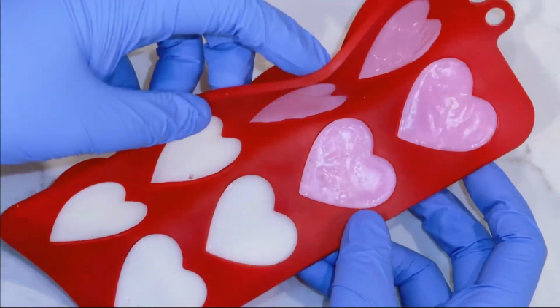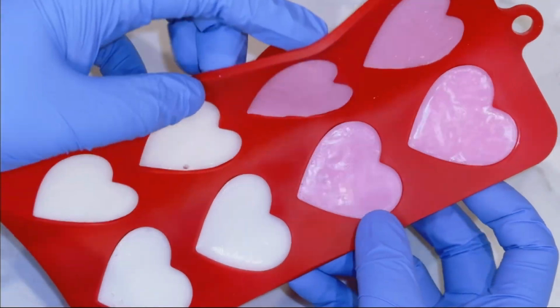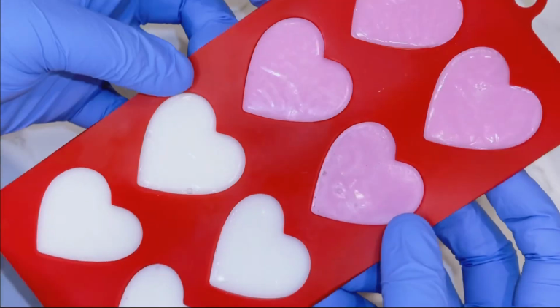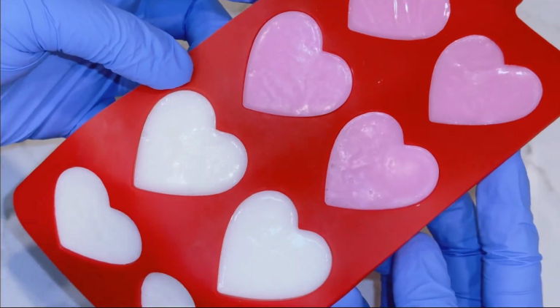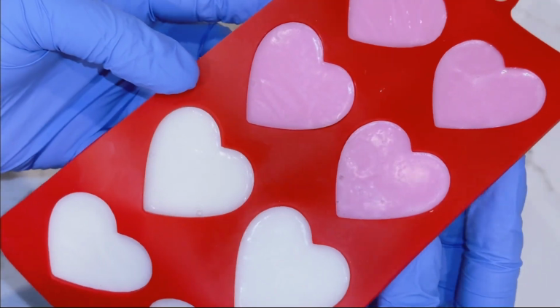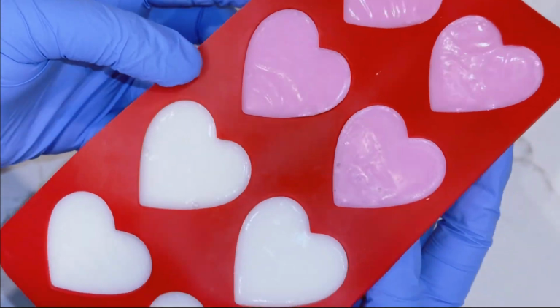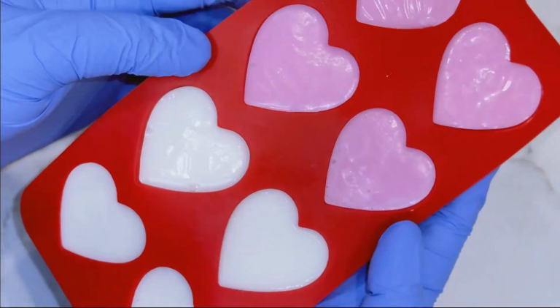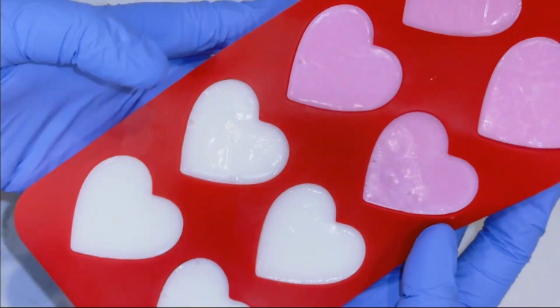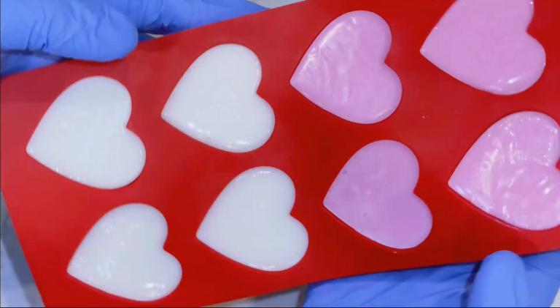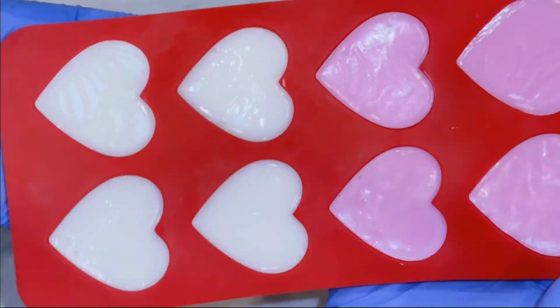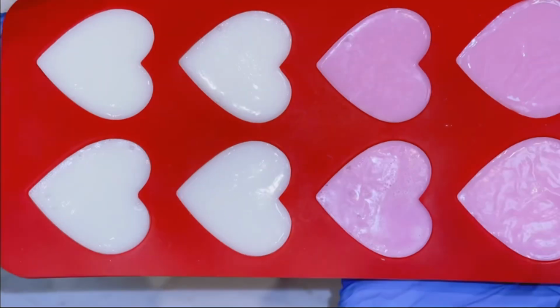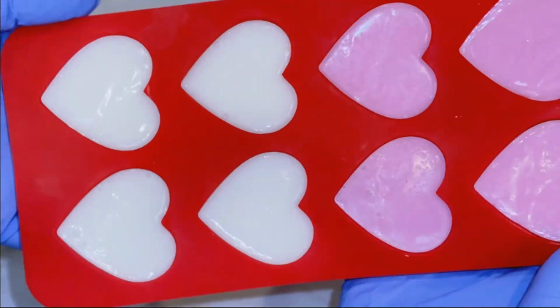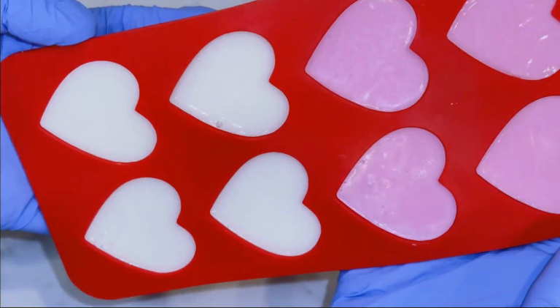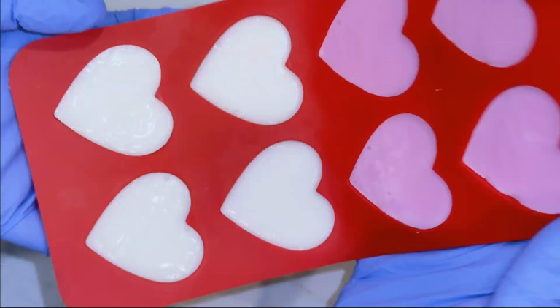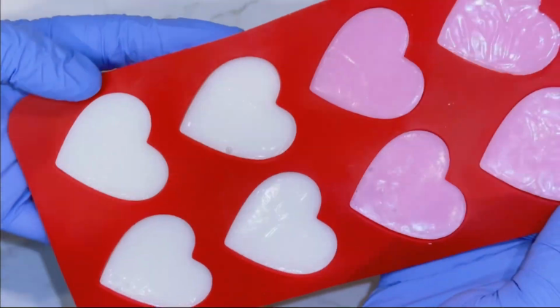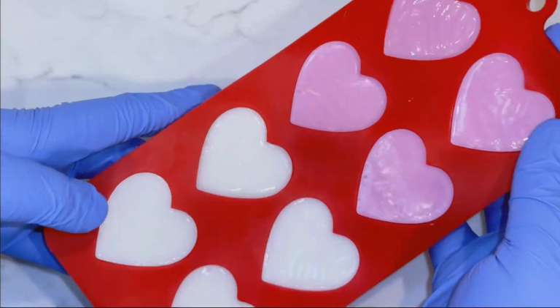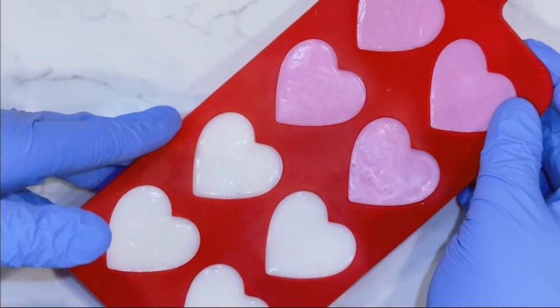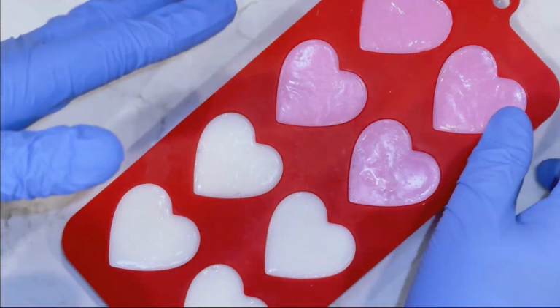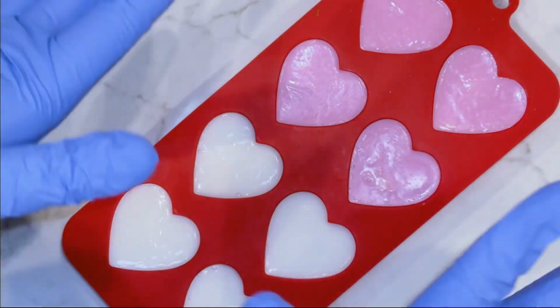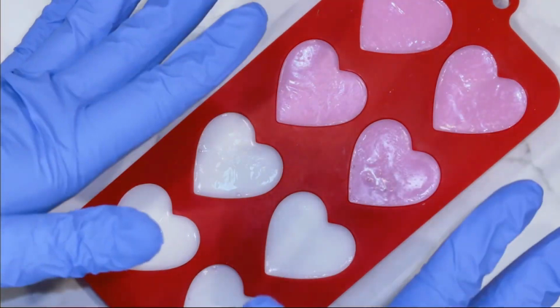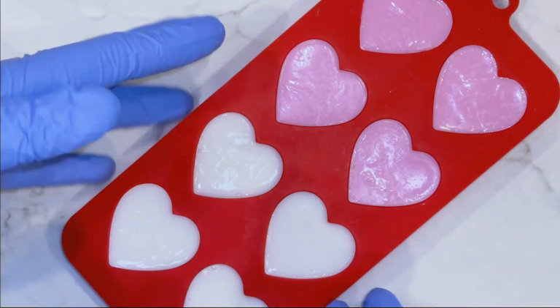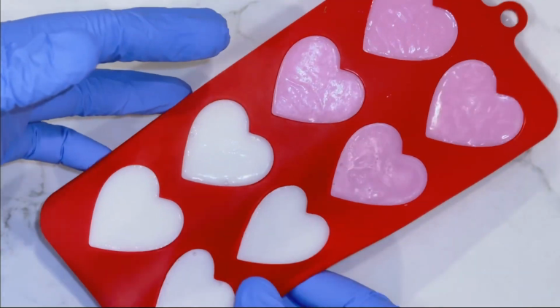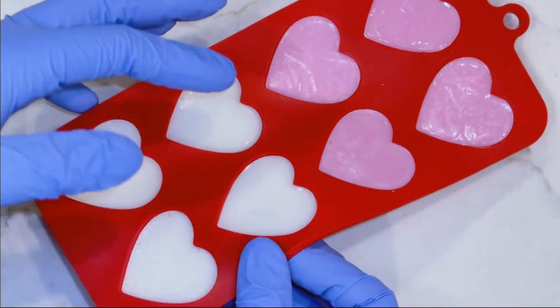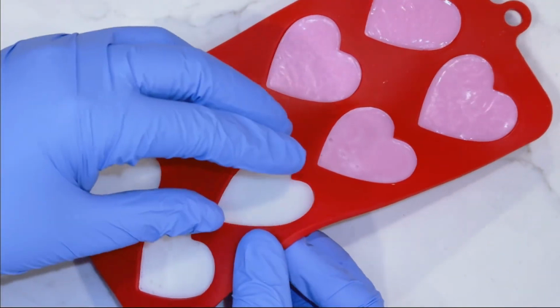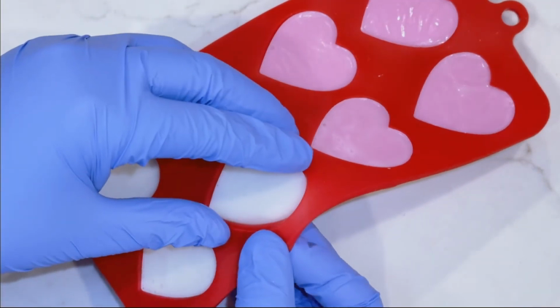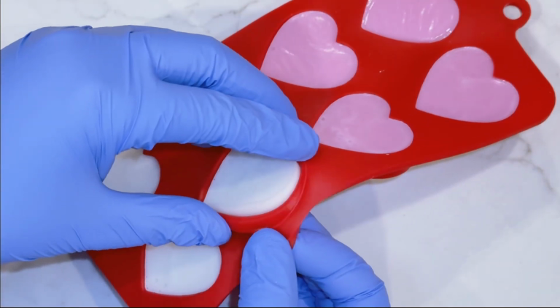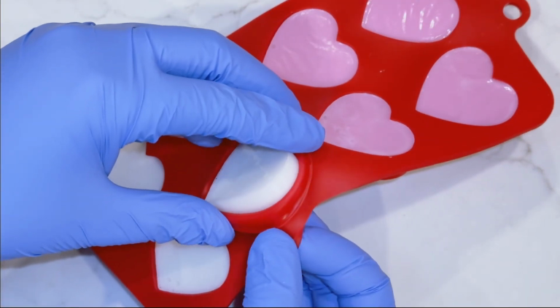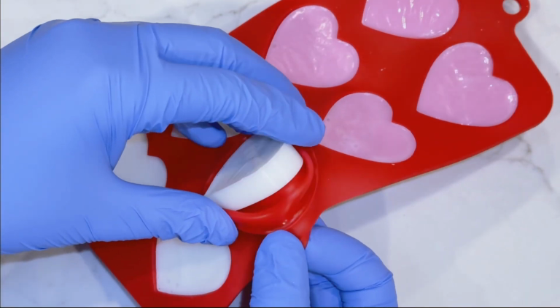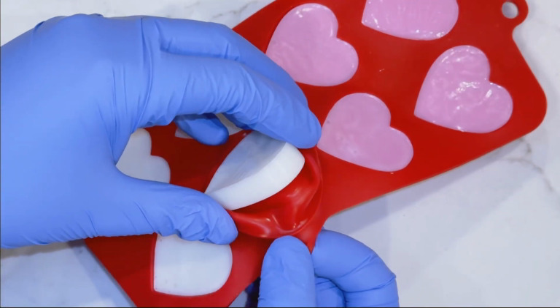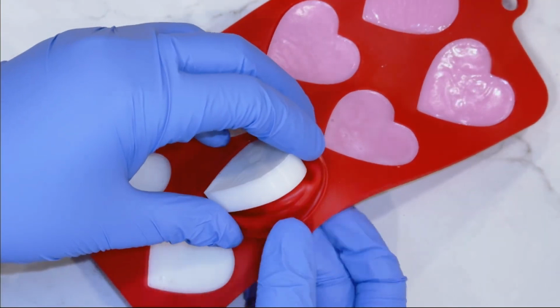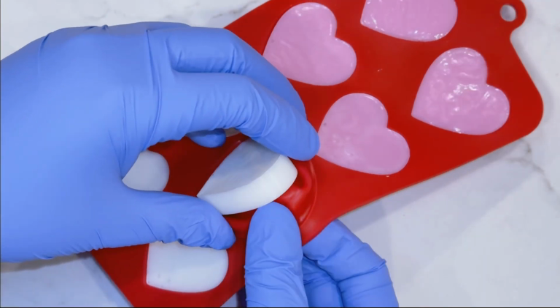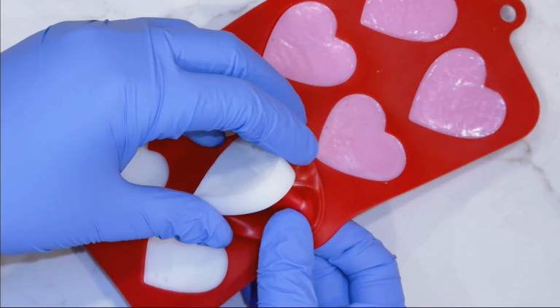This is my favorite thing to do — unmolding. This is a soap mold, so we're going to check and see how these came out. Don't break it, don't break it, don't break it.